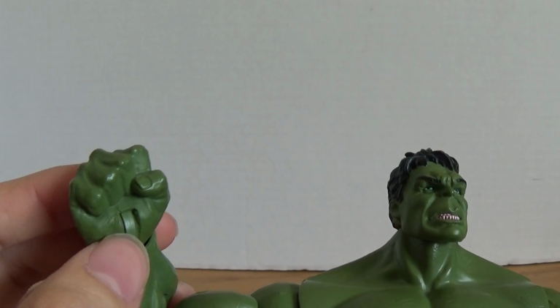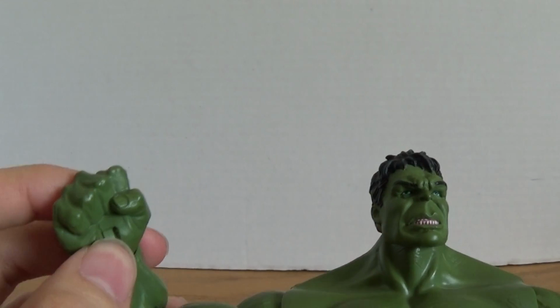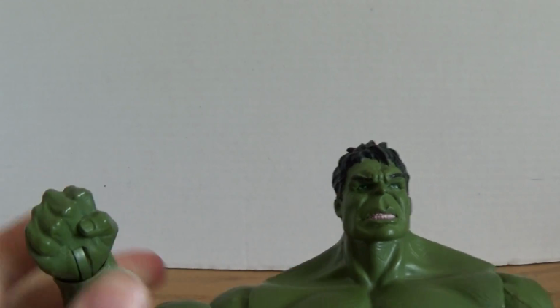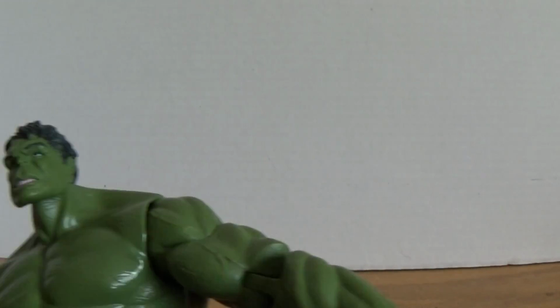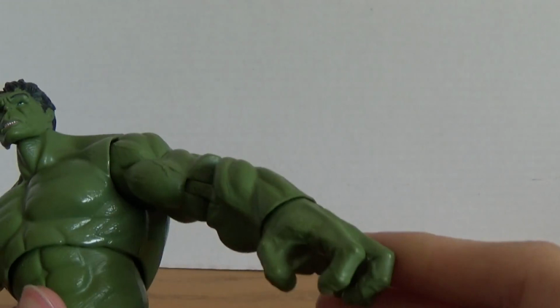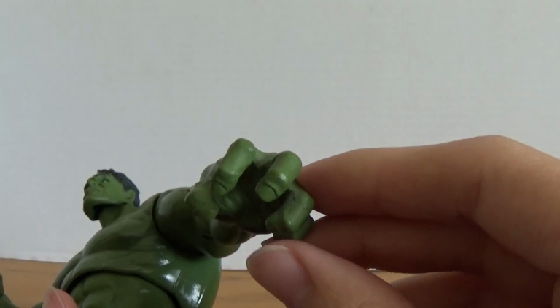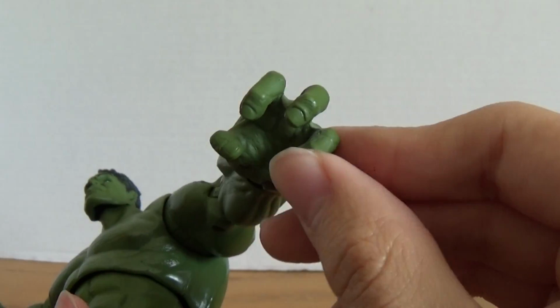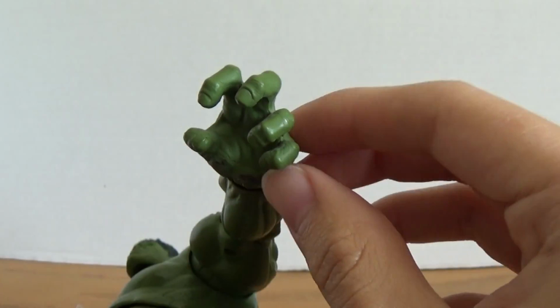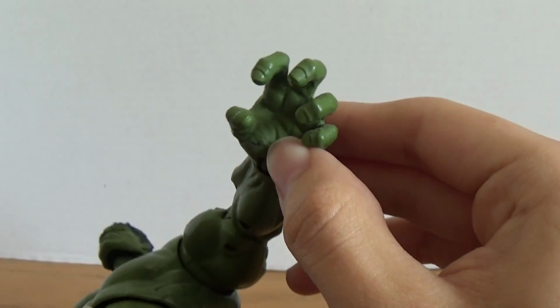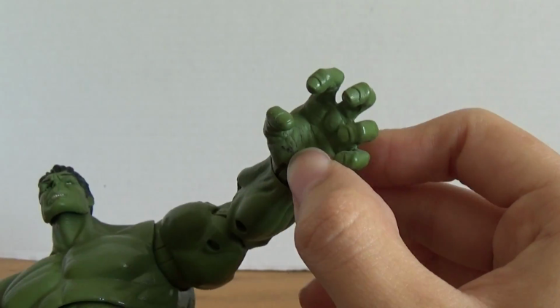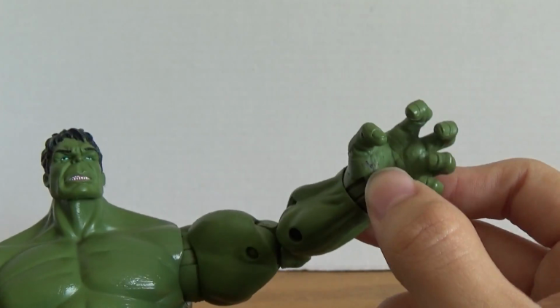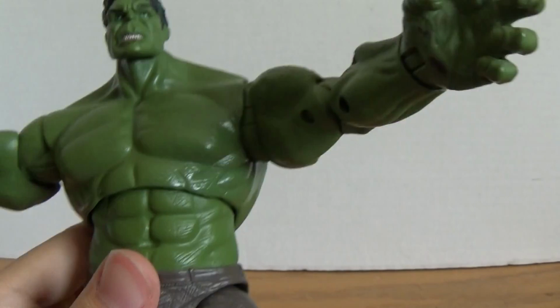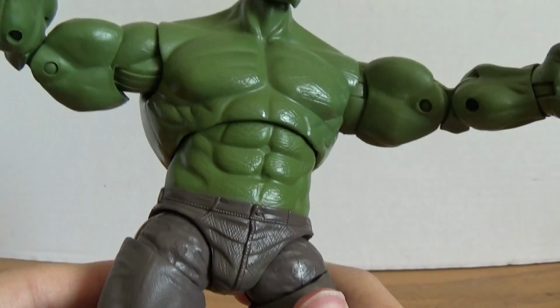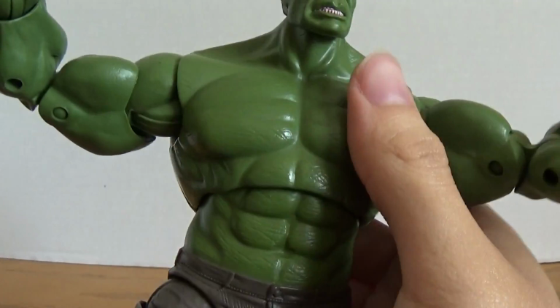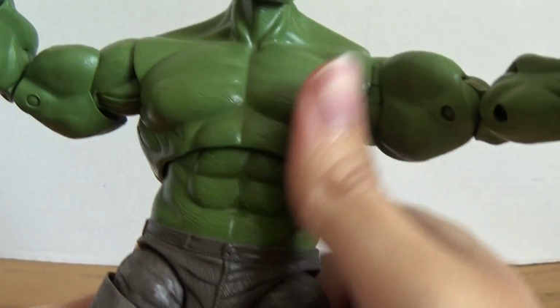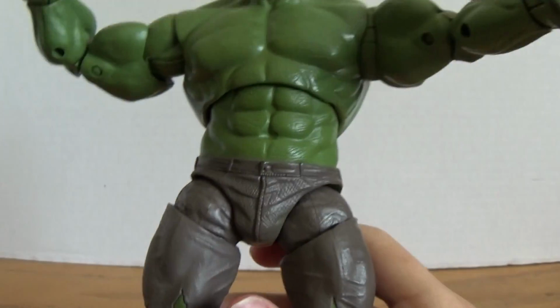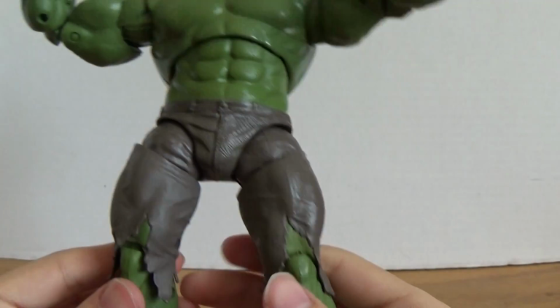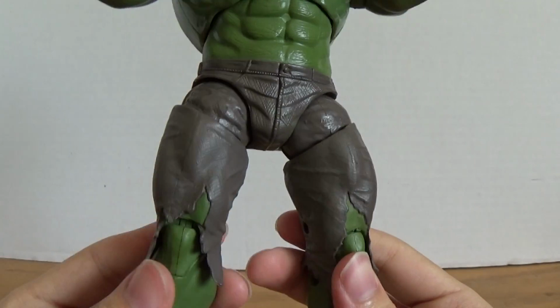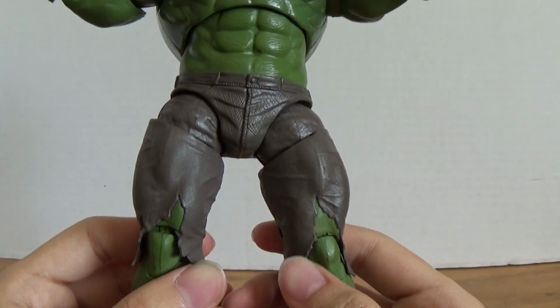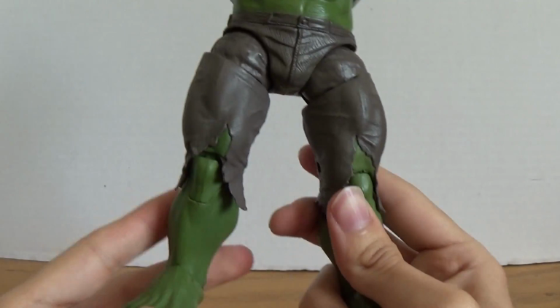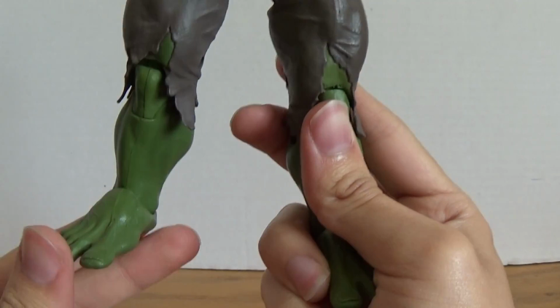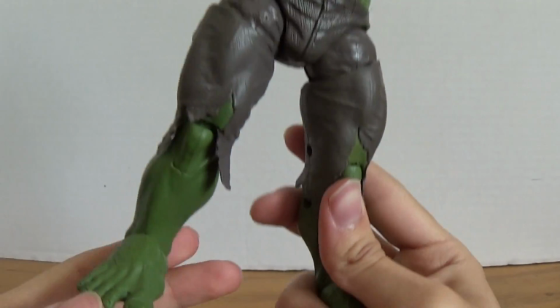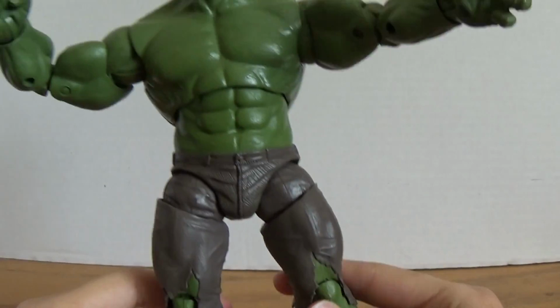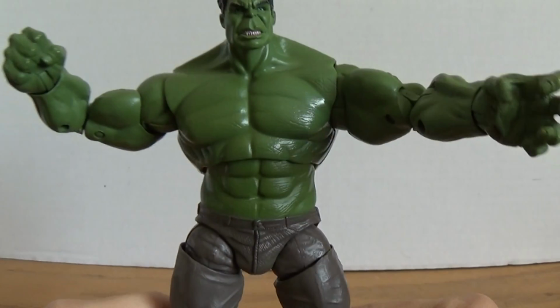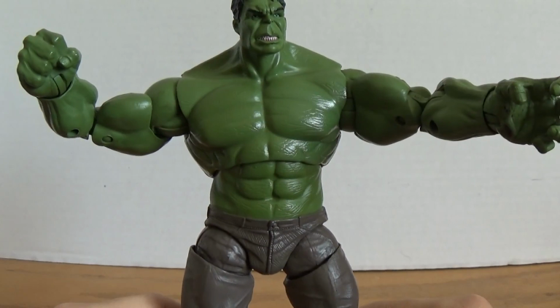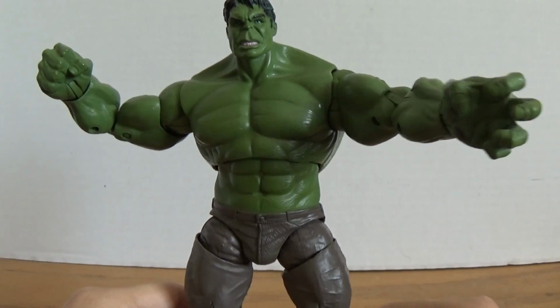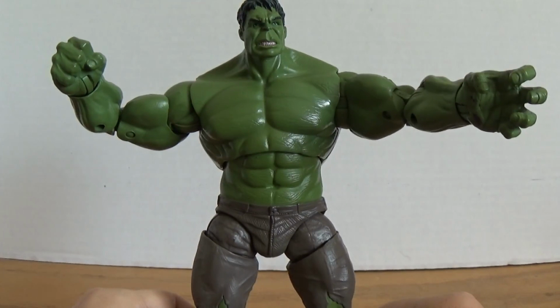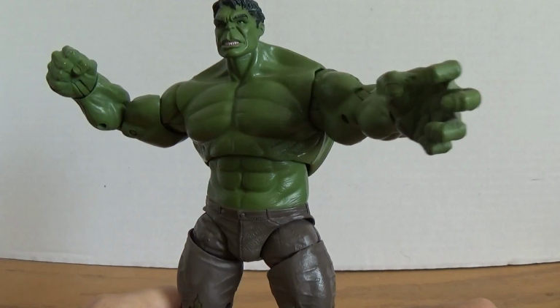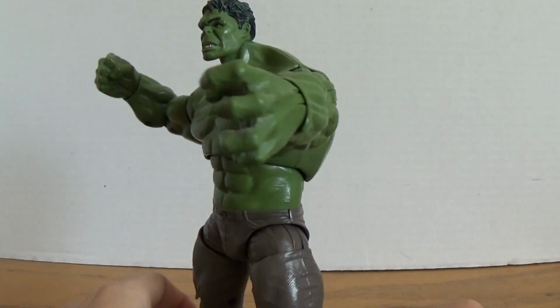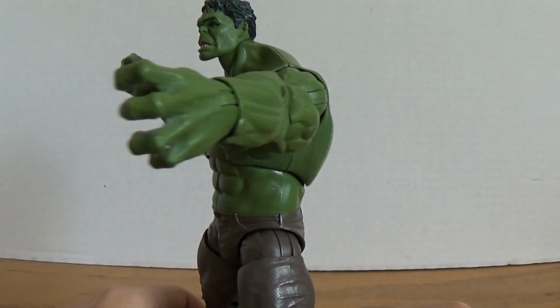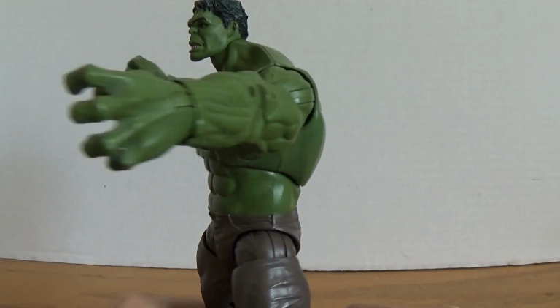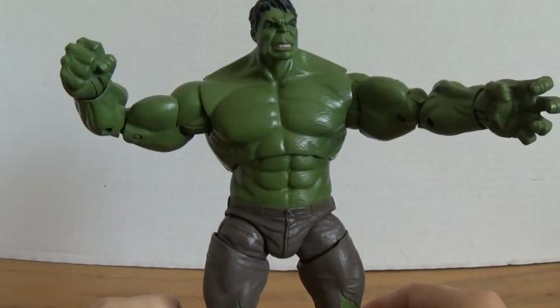Just a grabbing hand. The abs look amazing, the pants, the rips, the feet — just overall everything on this figure is amazing. Detail all around.